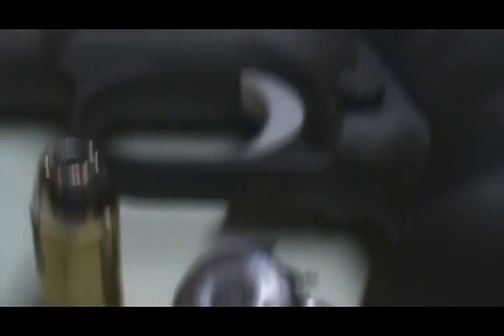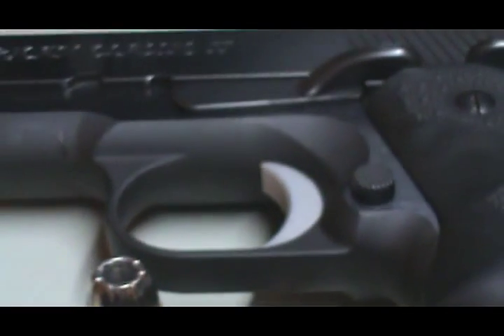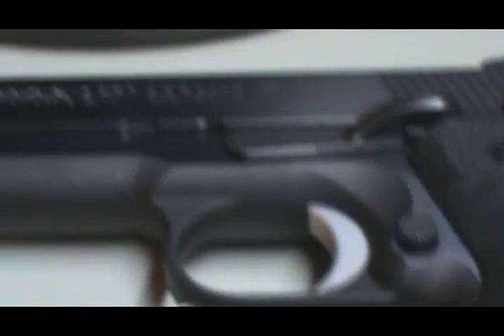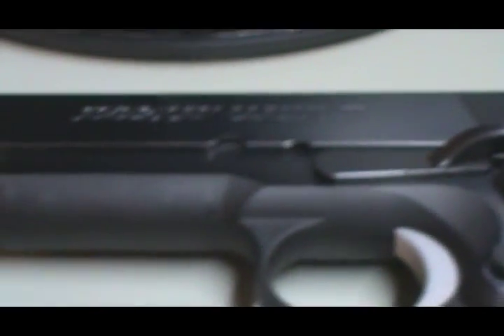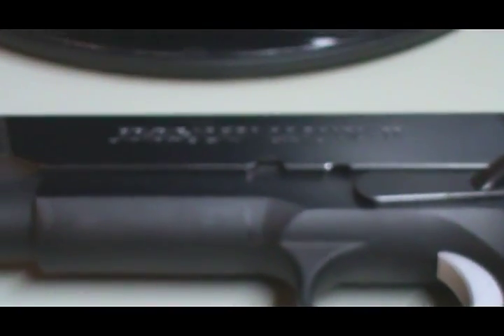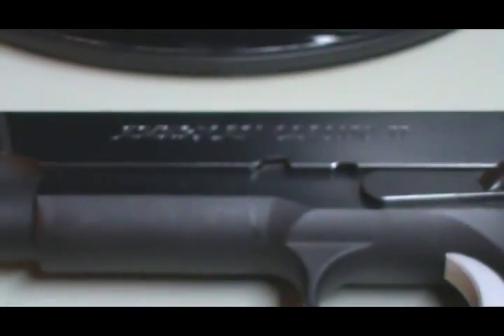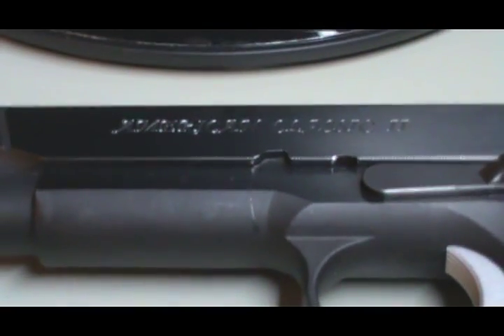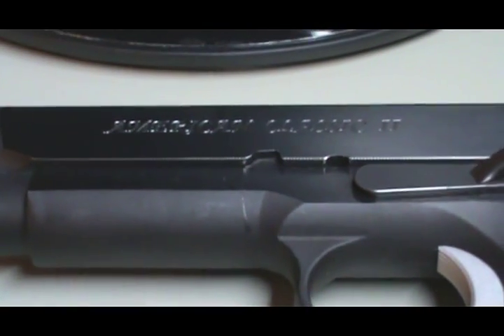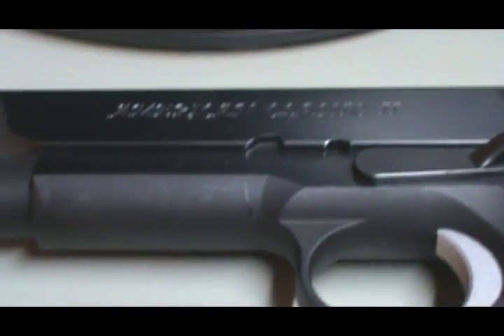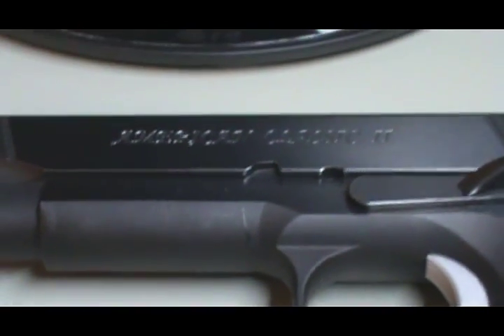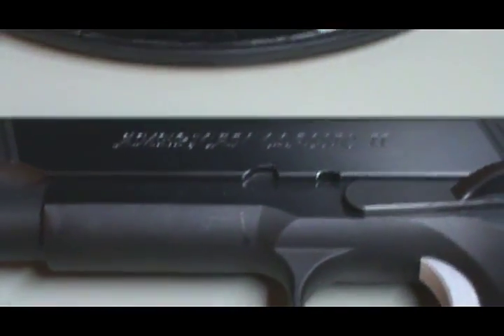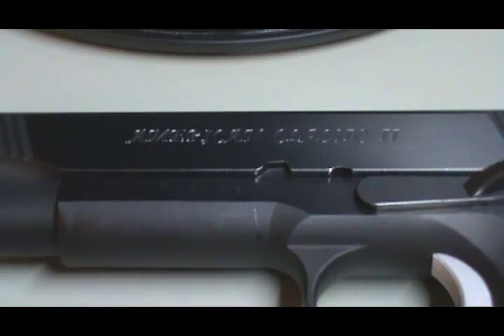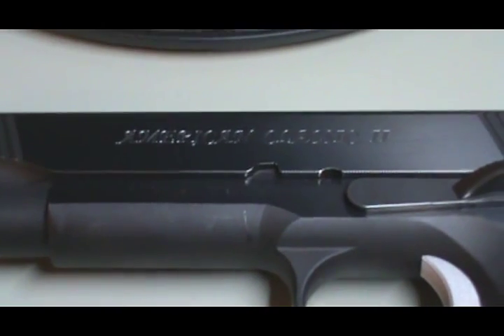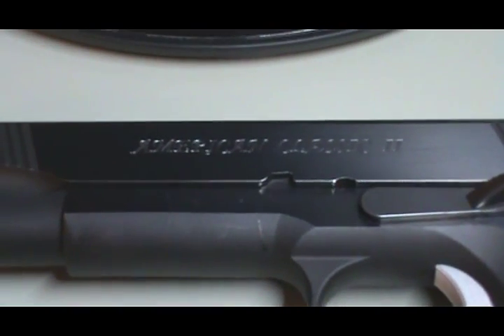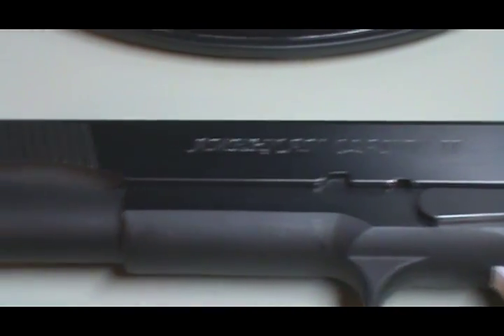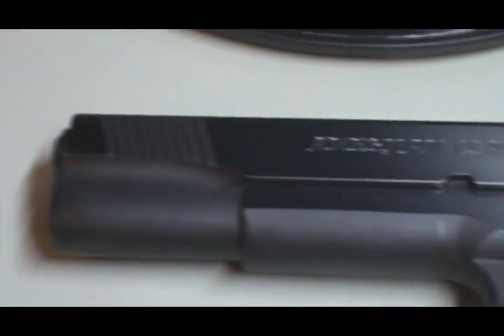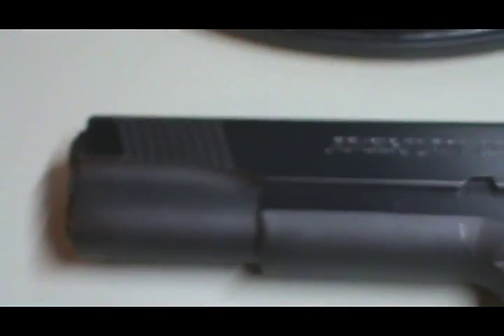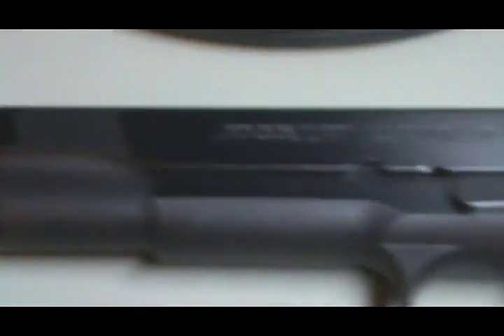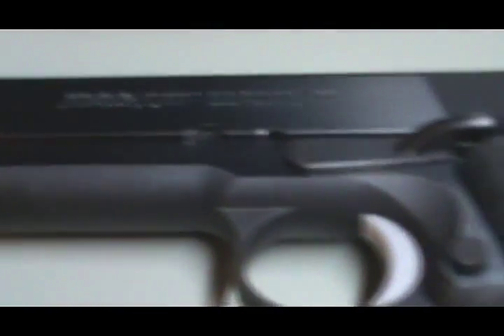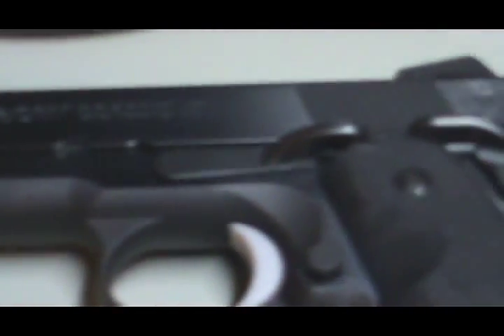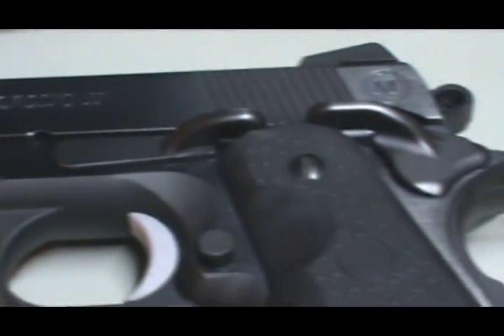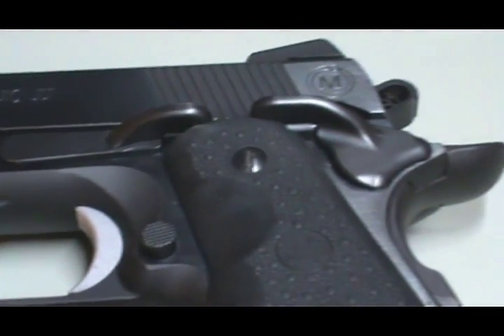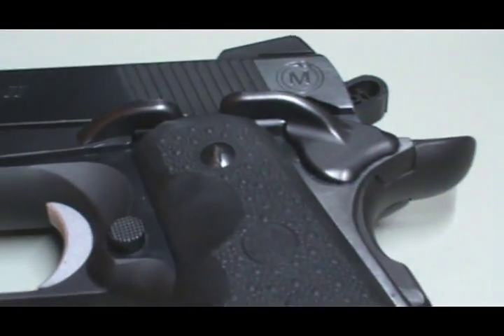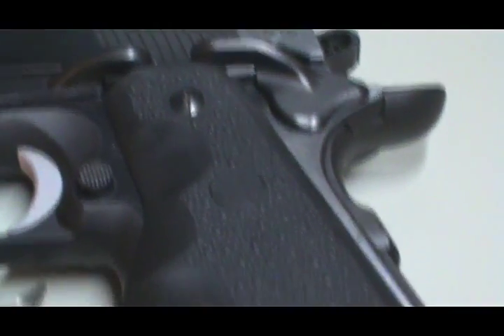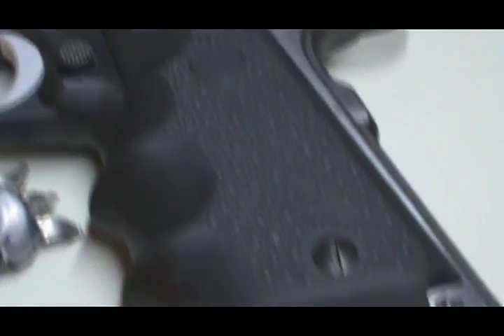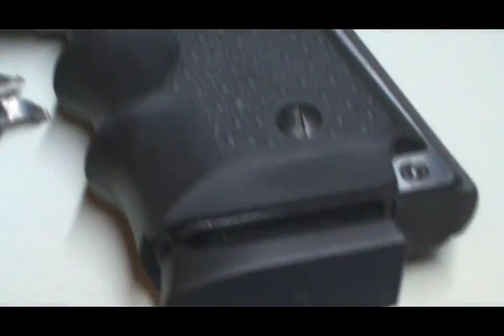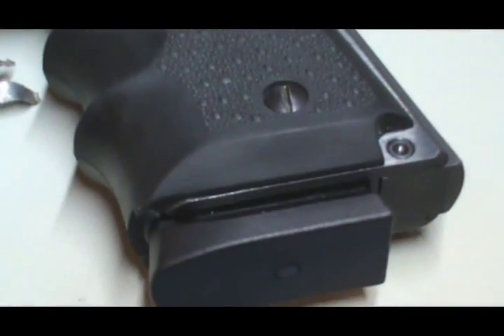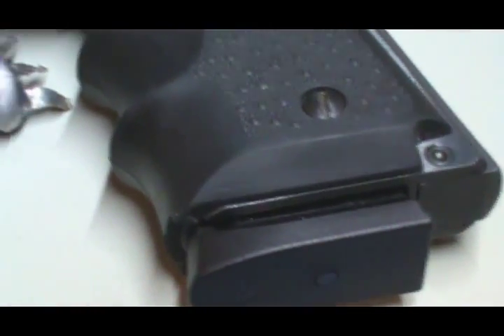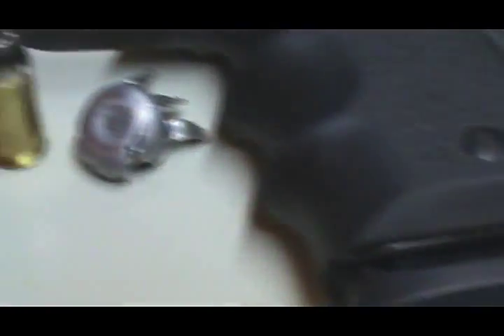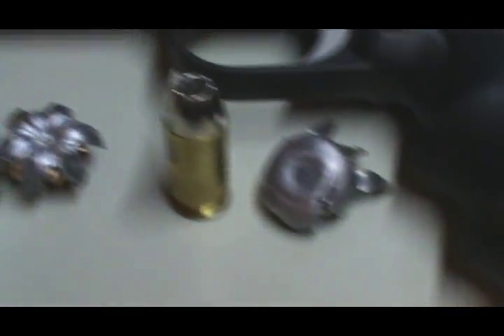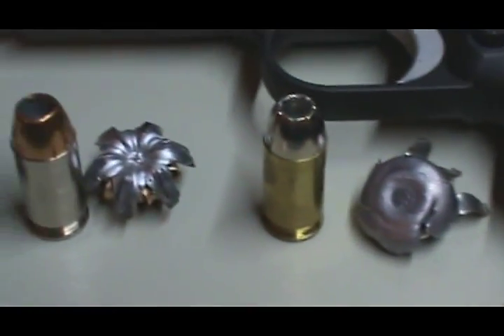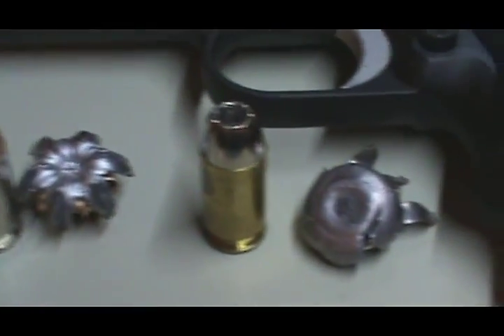Shot from my American Classic. Right there. Seven yards — you saw the range. And that's that.